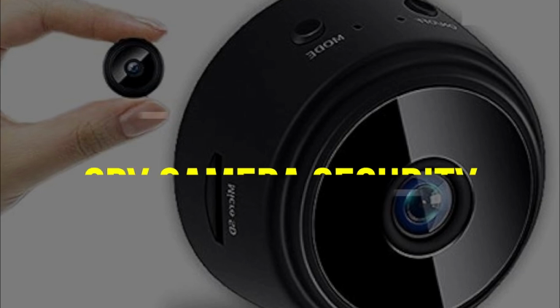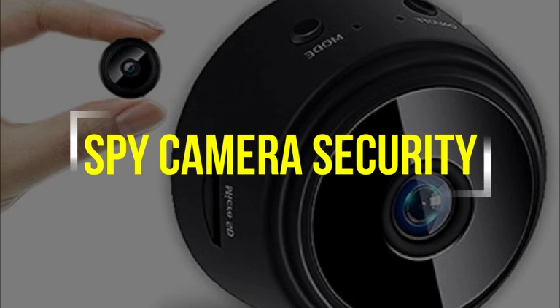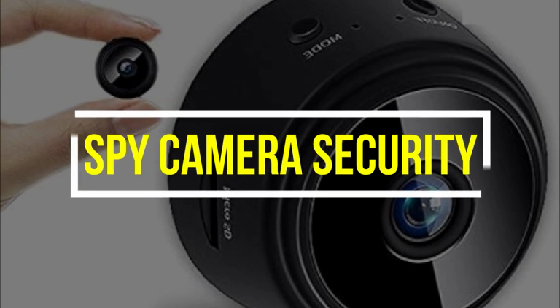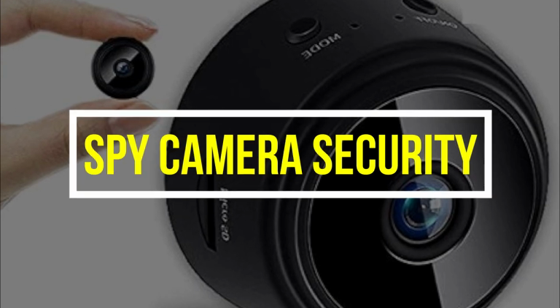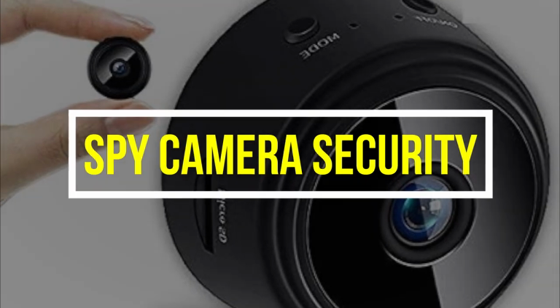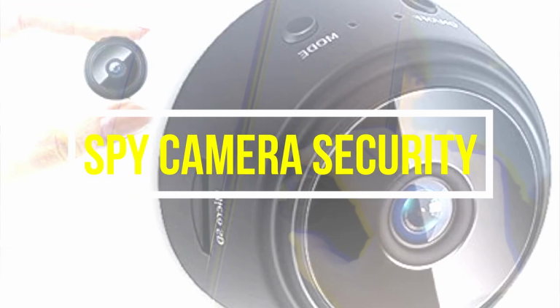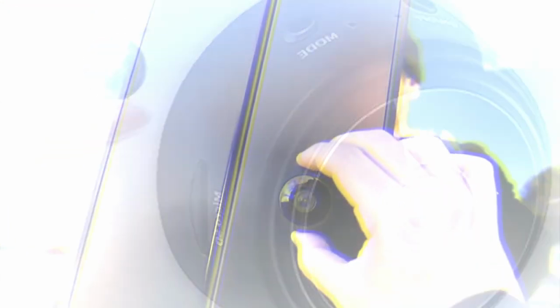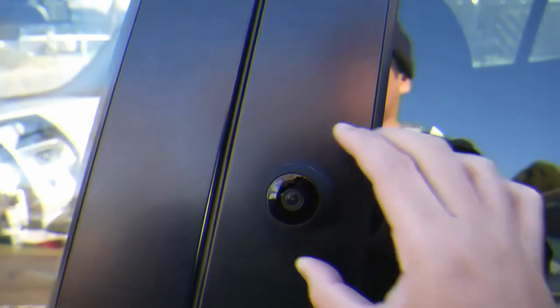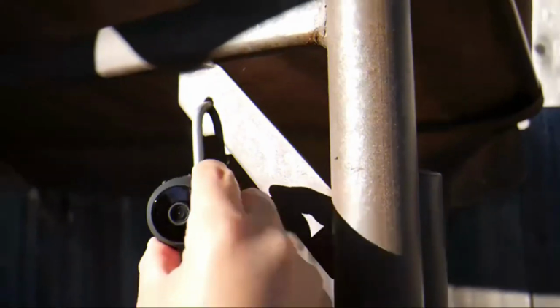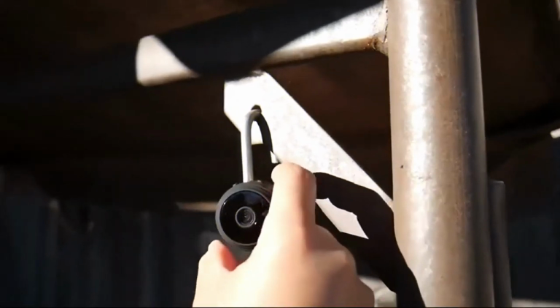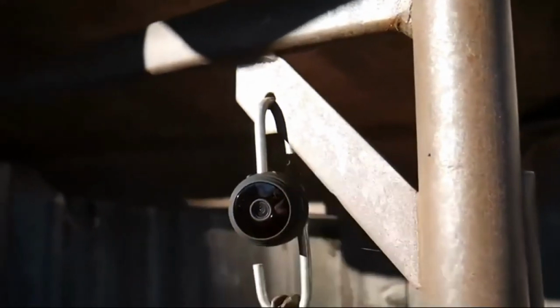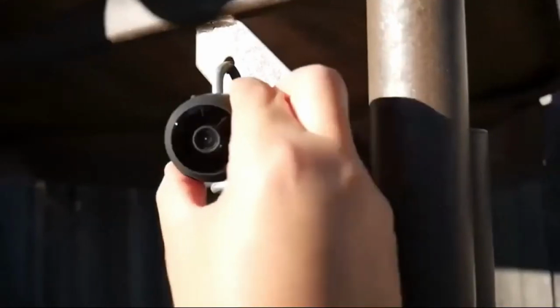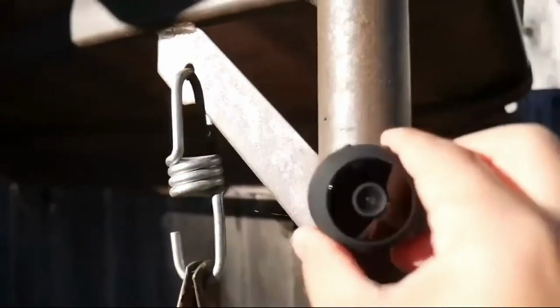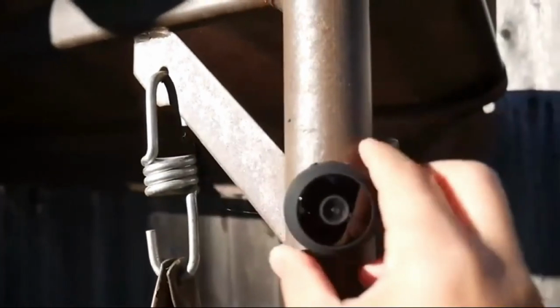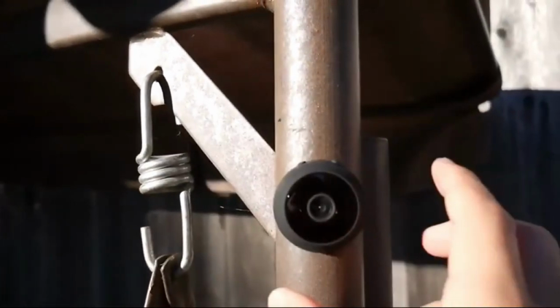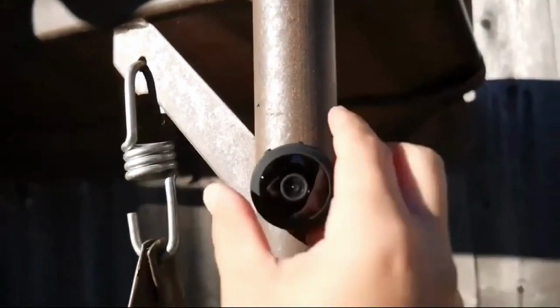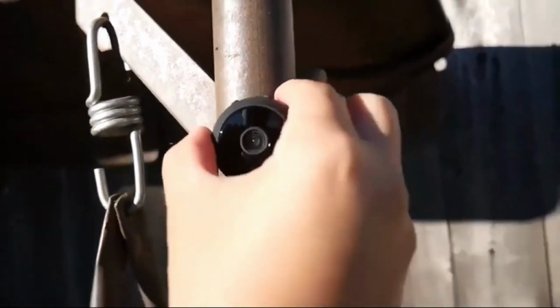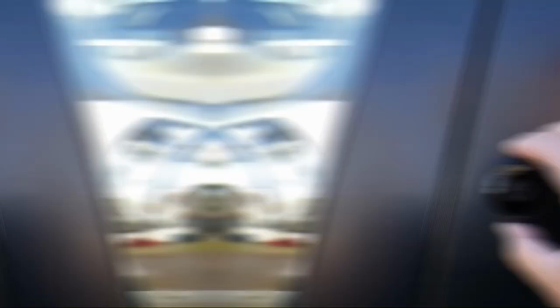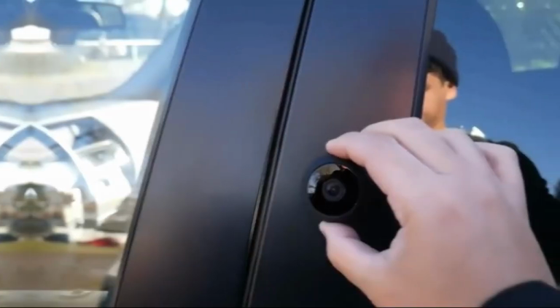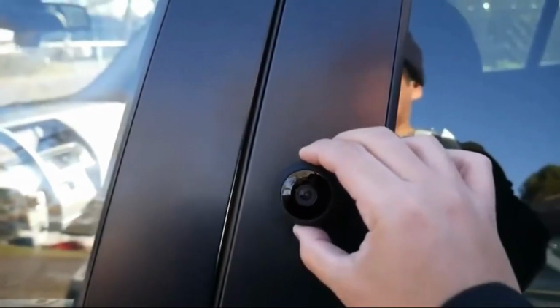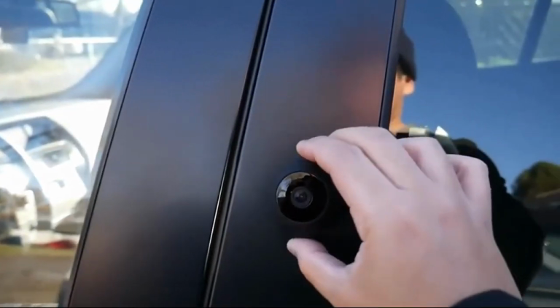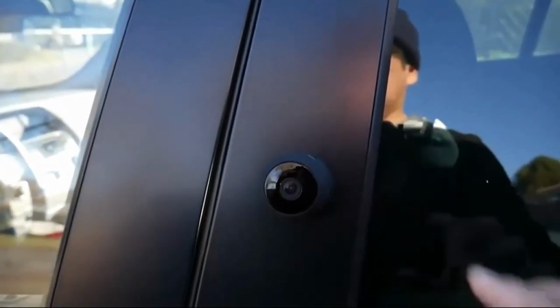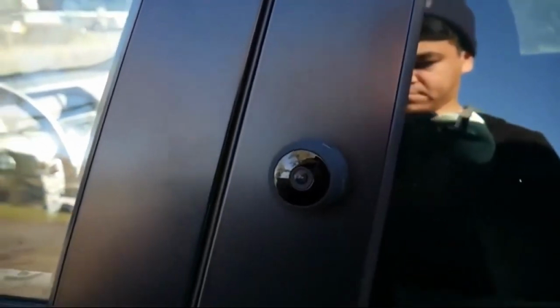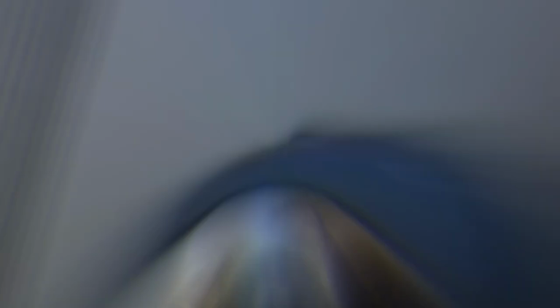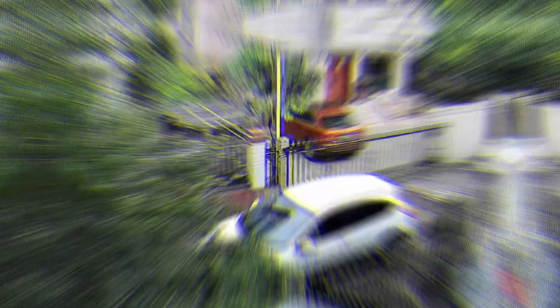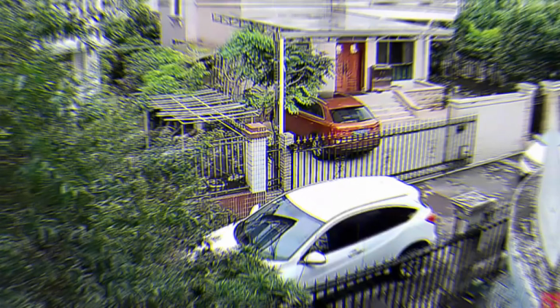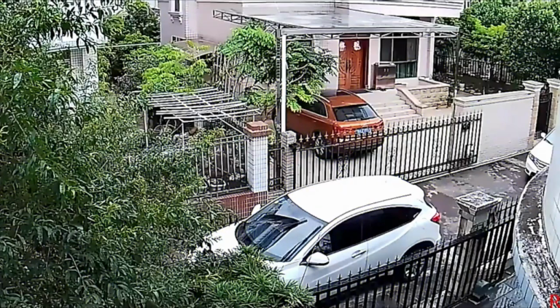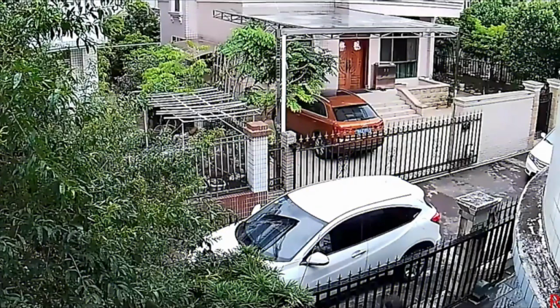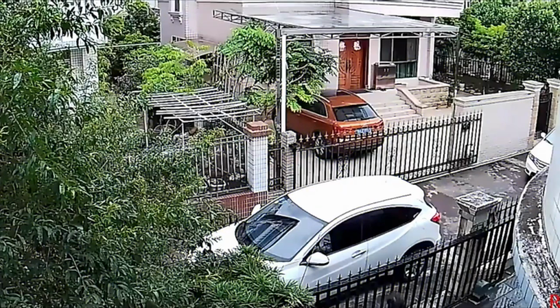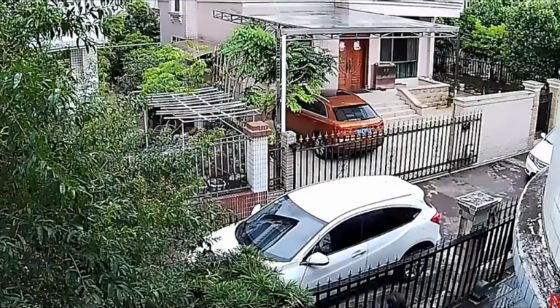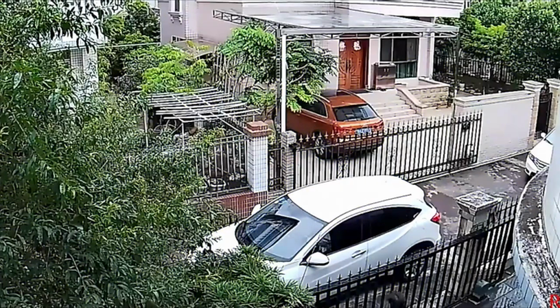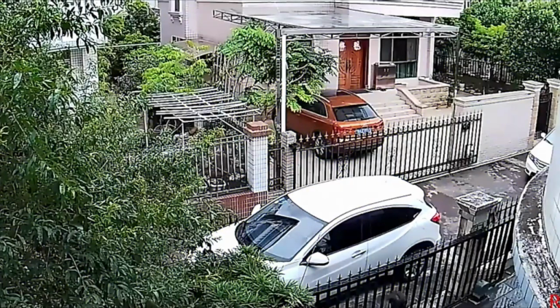Spy Camera Security: No more he said, she said — with this Spy Camera Security hidden camera, you can record voice and image and know exactly what happened.